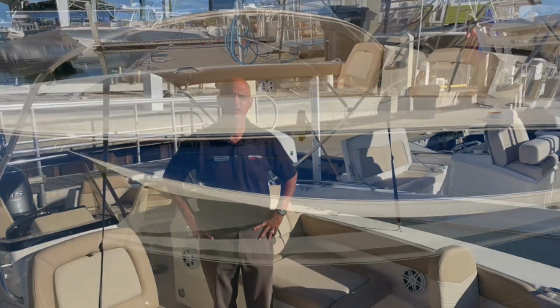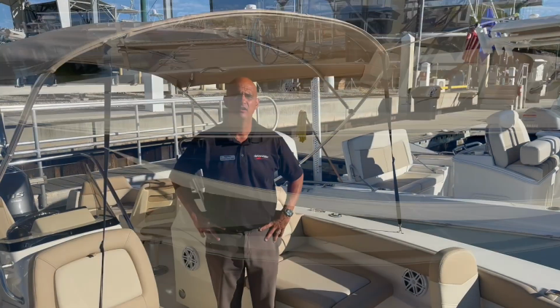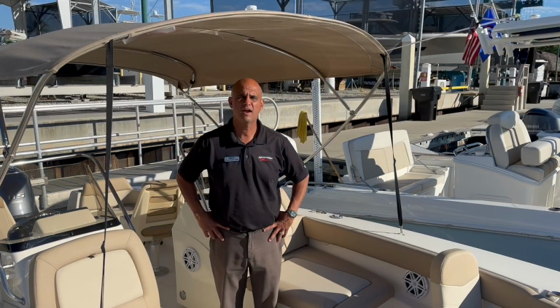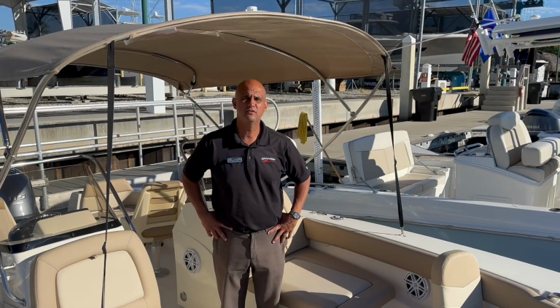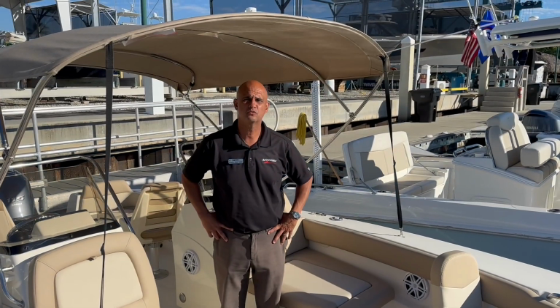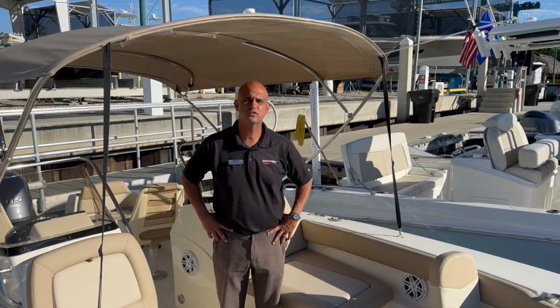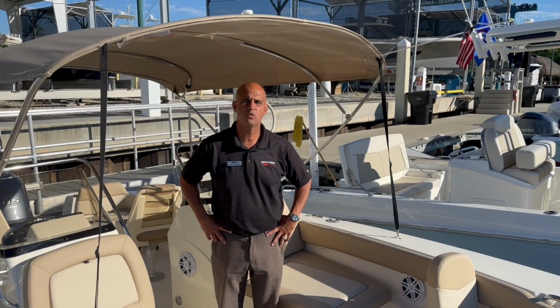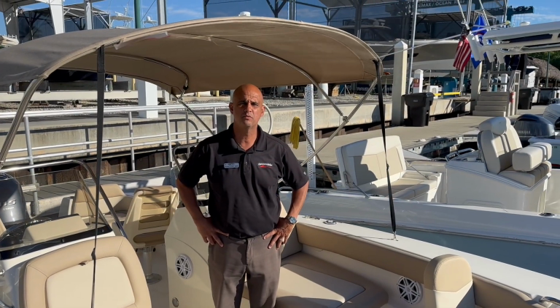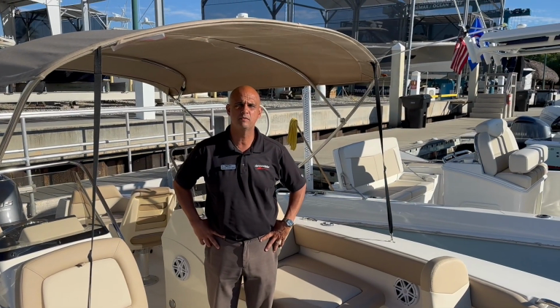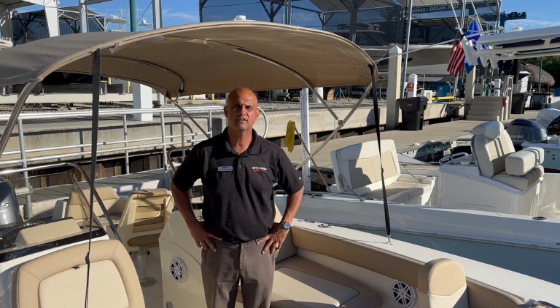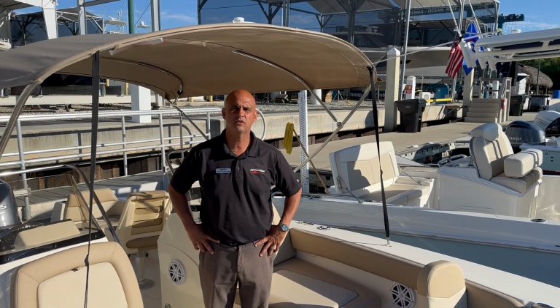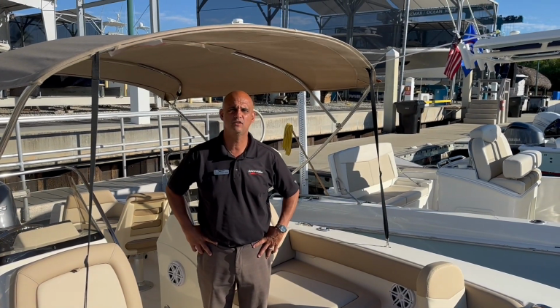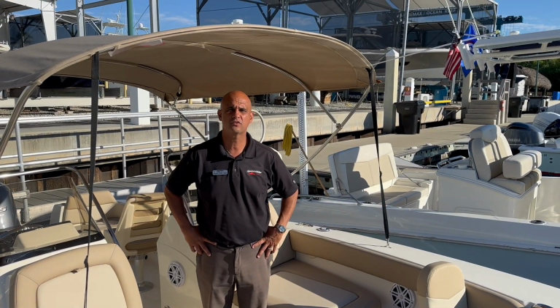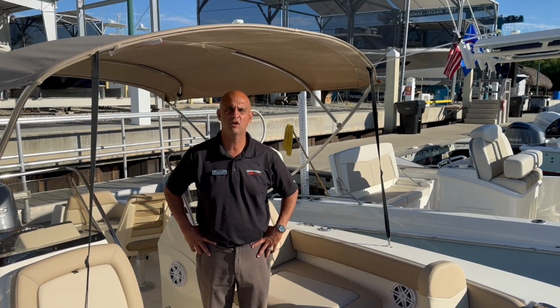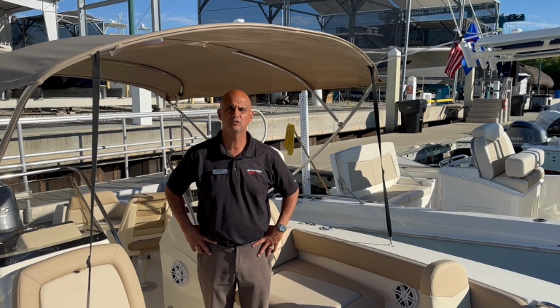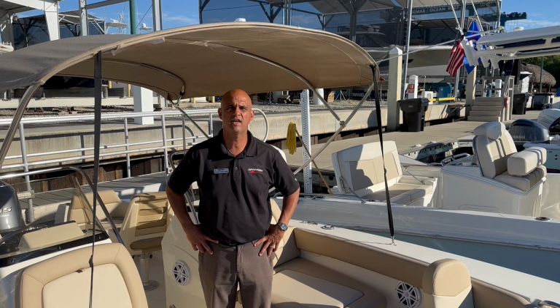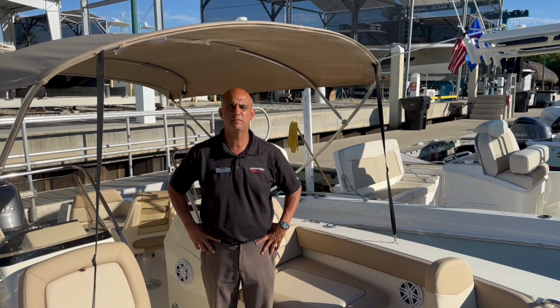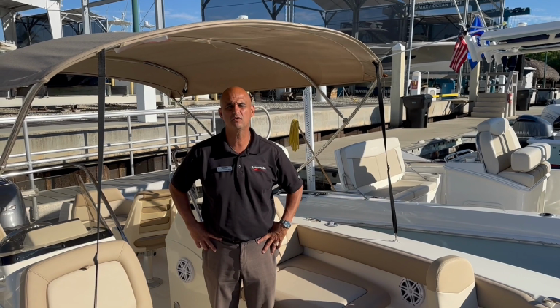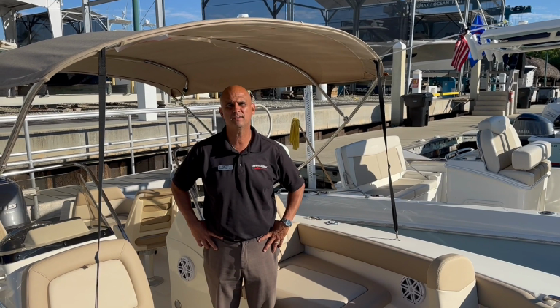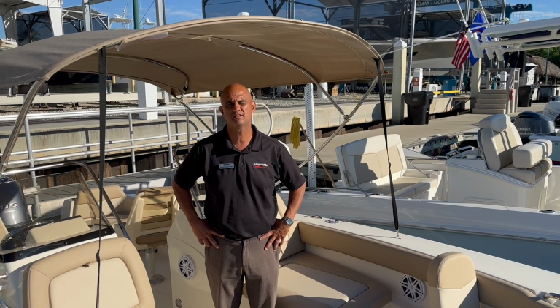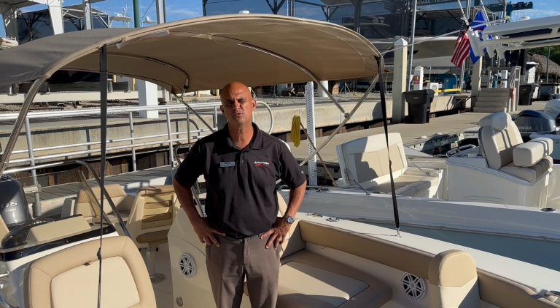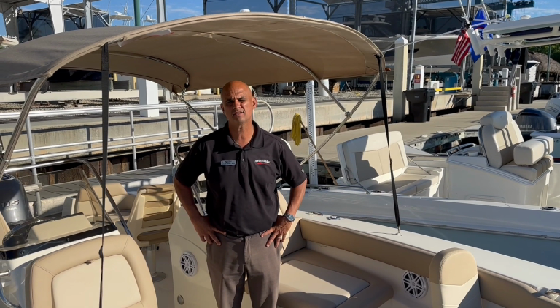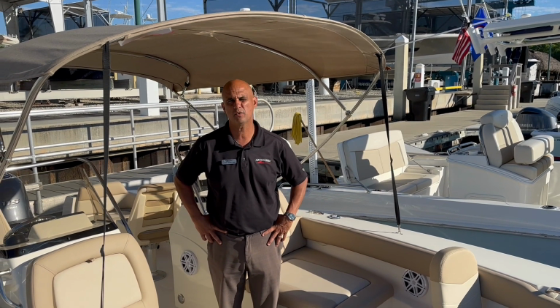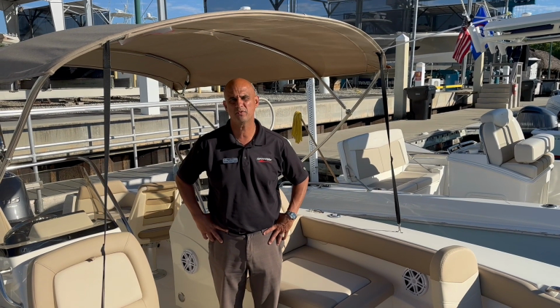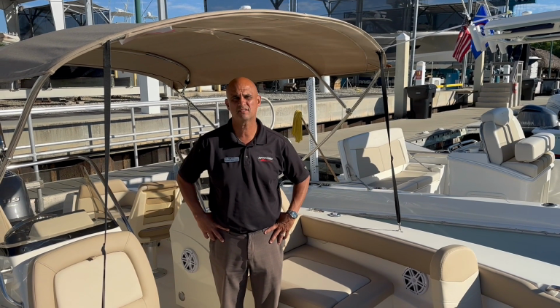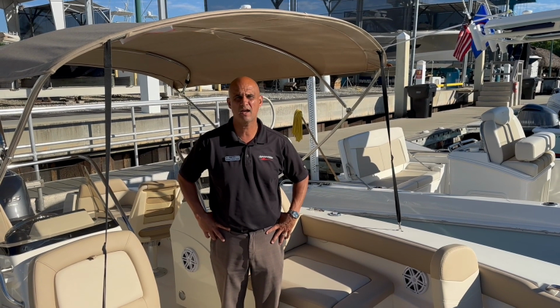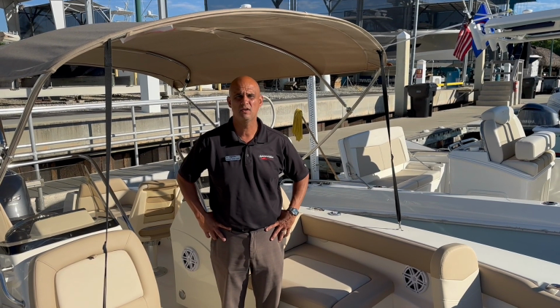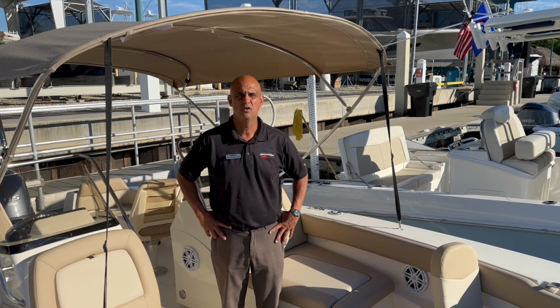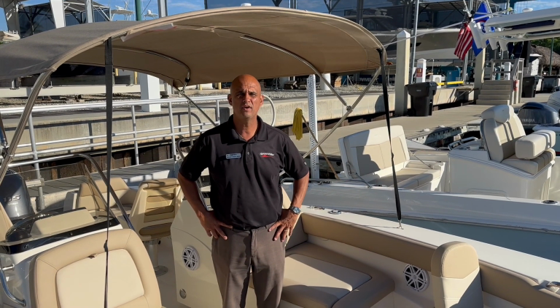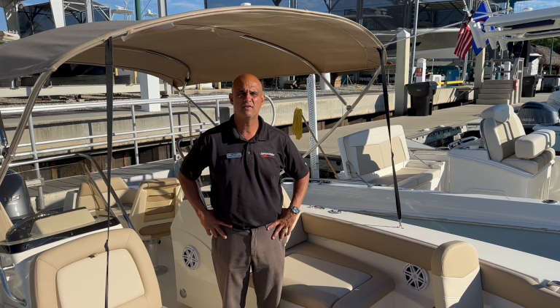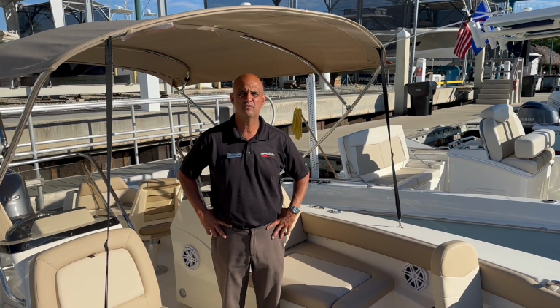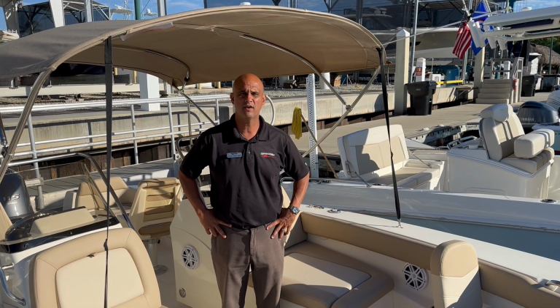Good afternoon, this is Richard Ward with MarineMax located in North Key Largo. Today we'll be showcasing this 2023 Scout 195 Dorado.